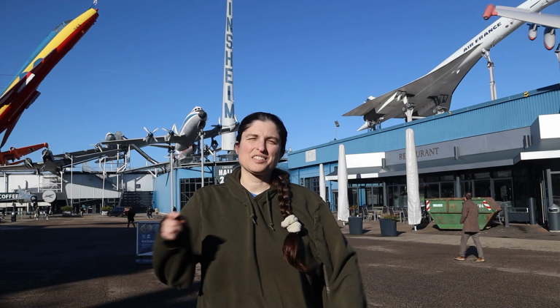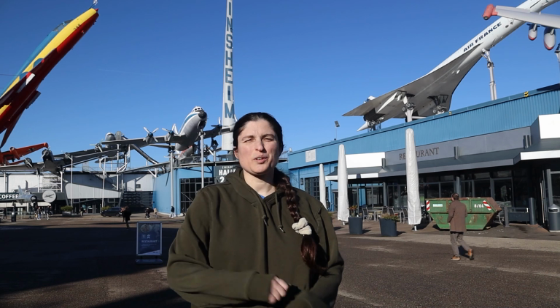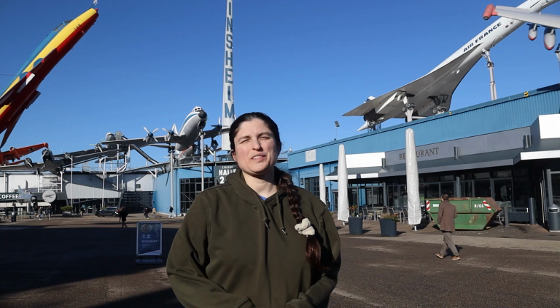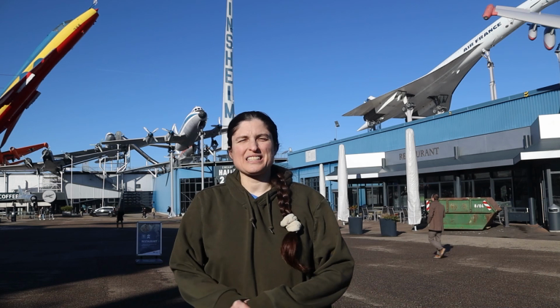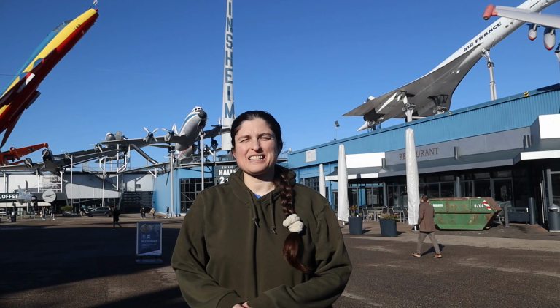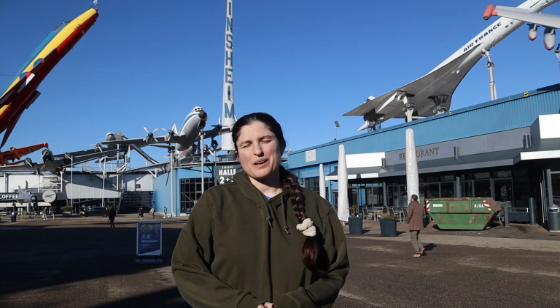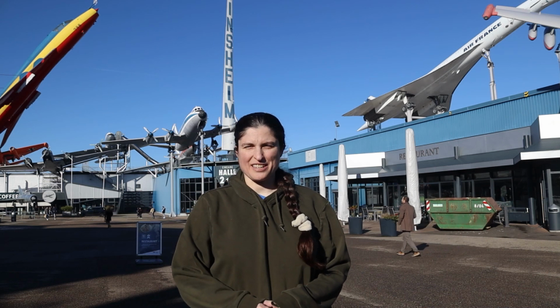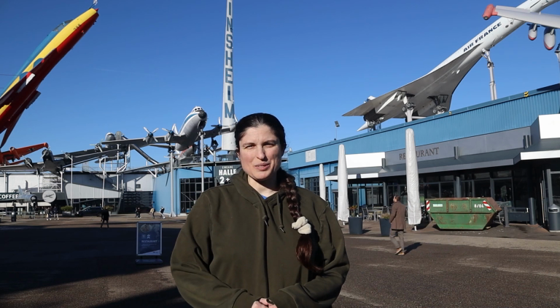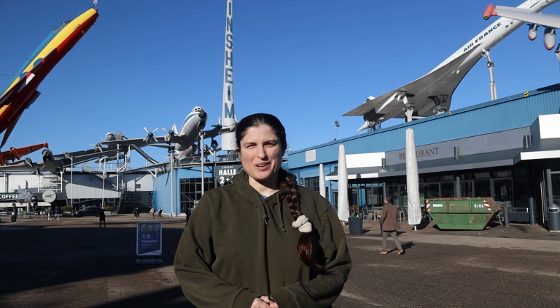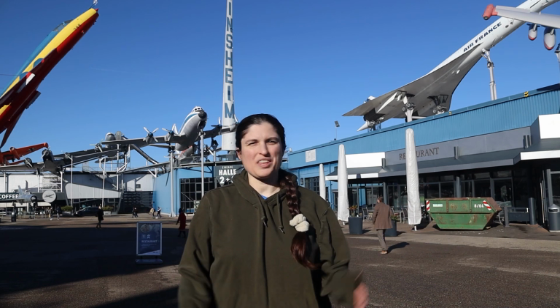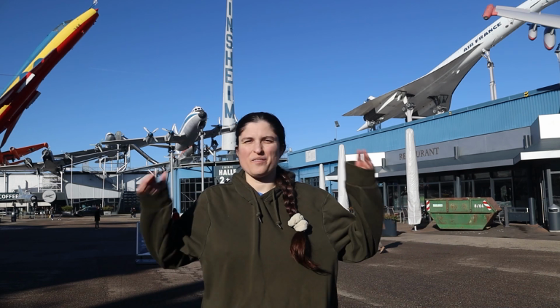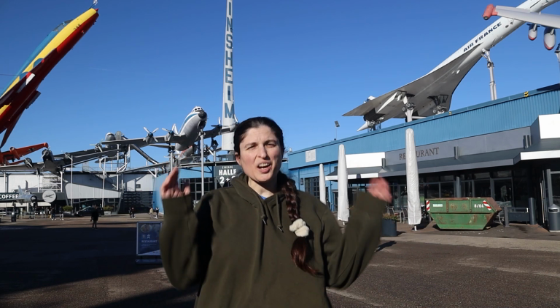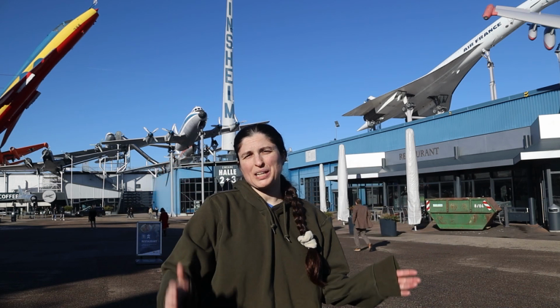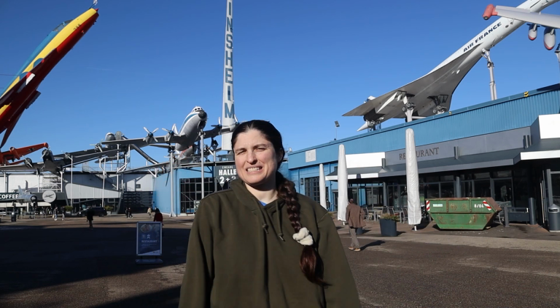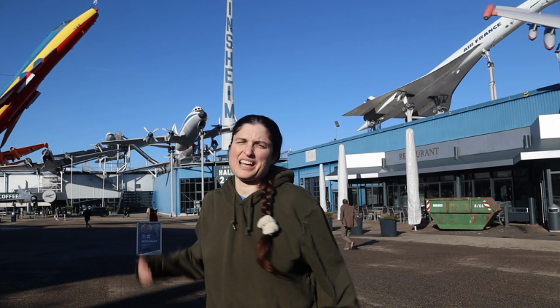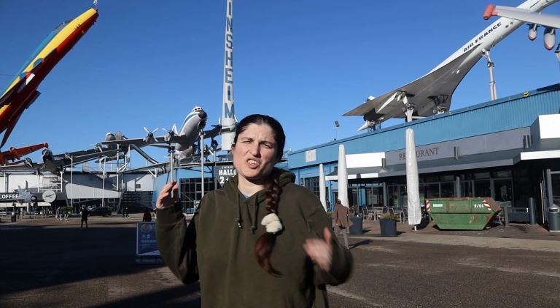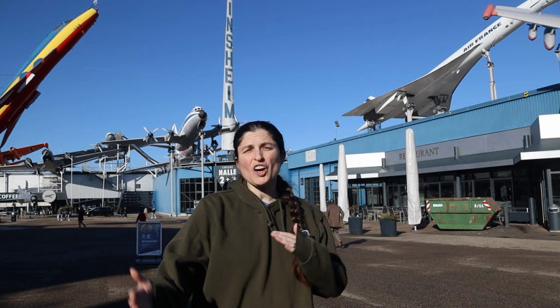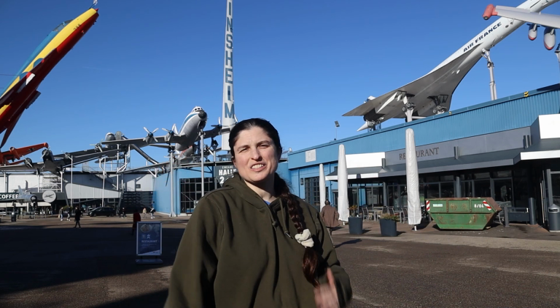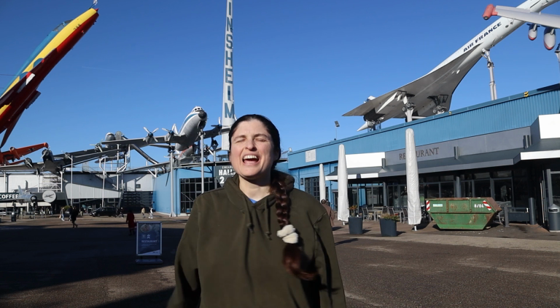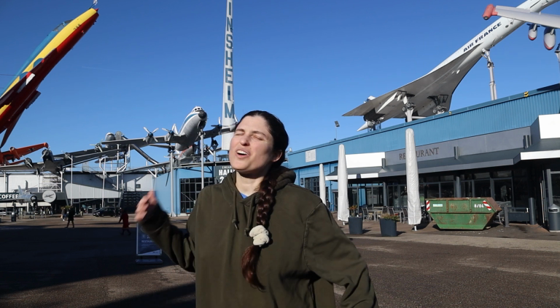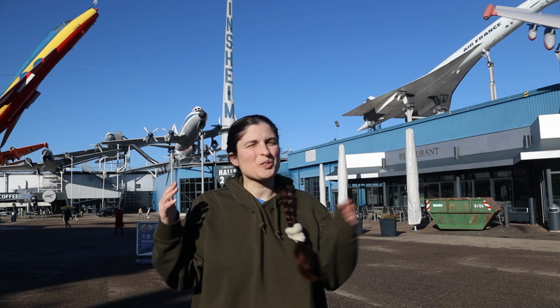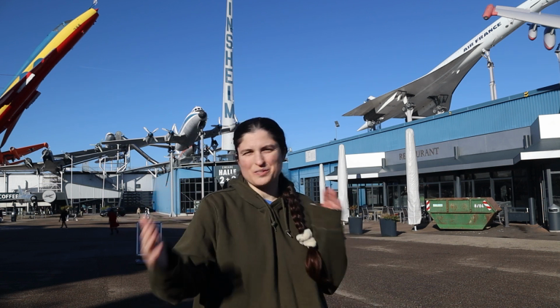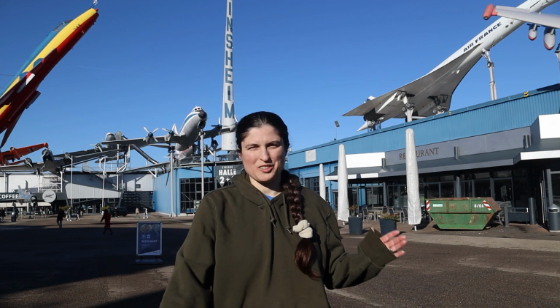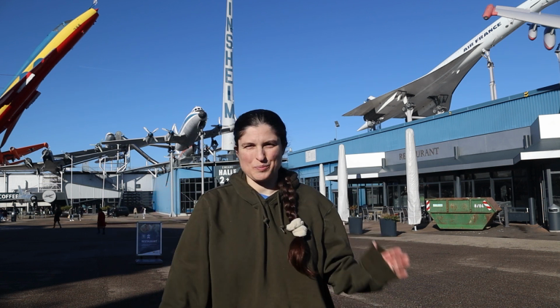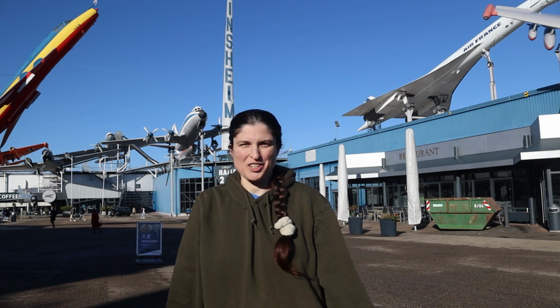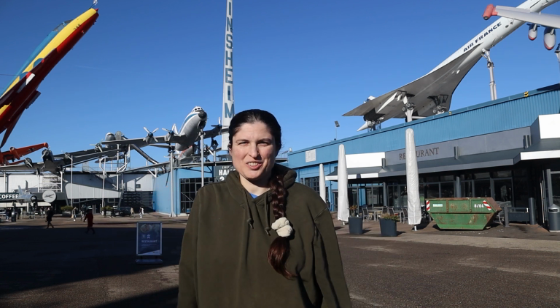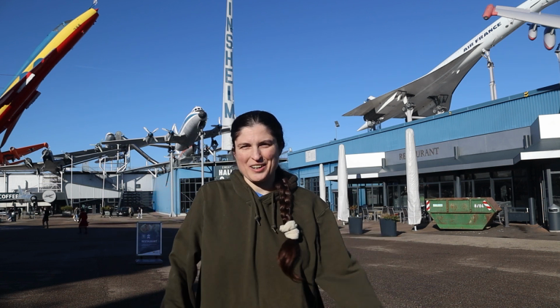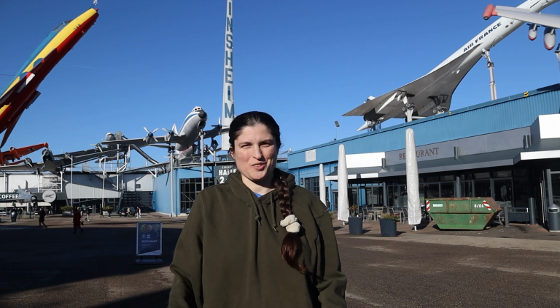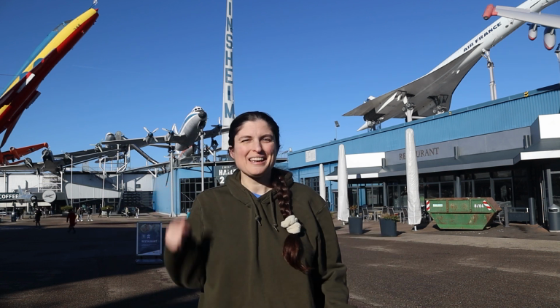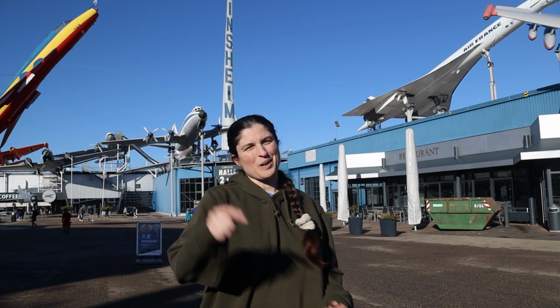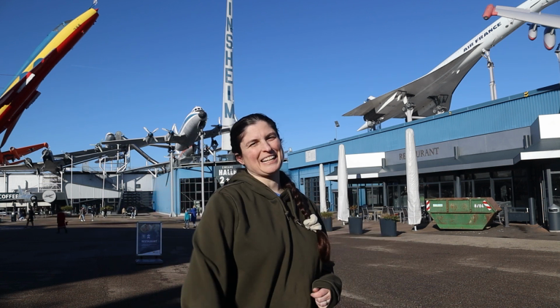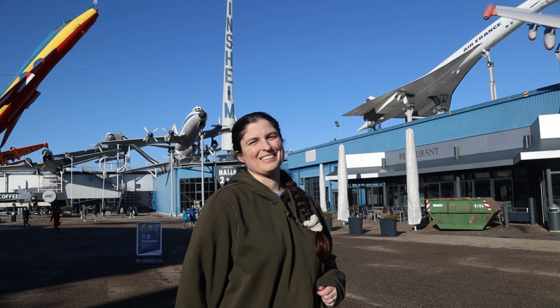Today we're going to visit the Zinzheim Technik Museum, where they have airplanes, cars, and all sorts of different transportation throughout history. Come check it out.